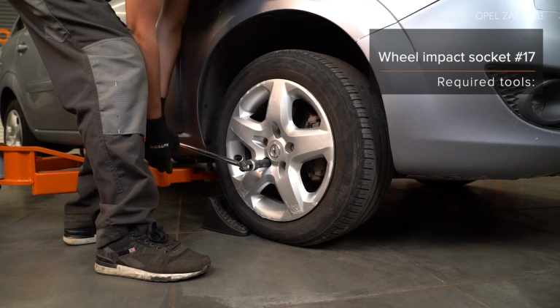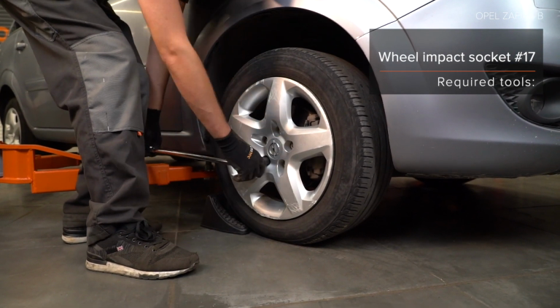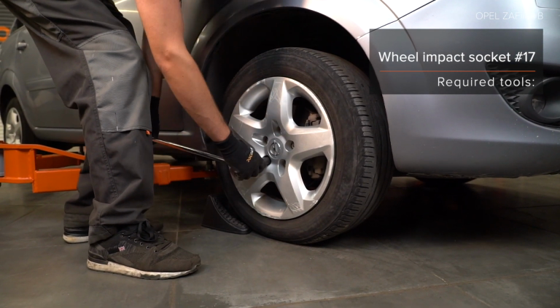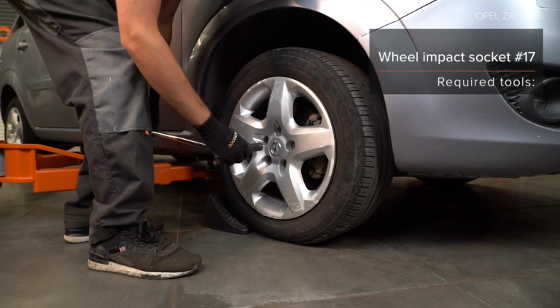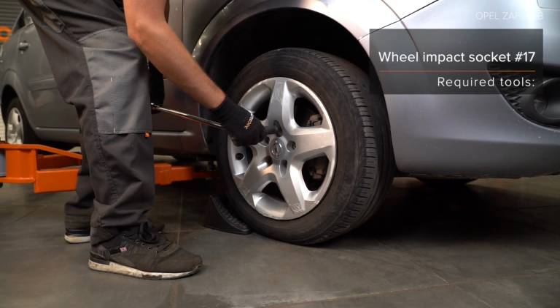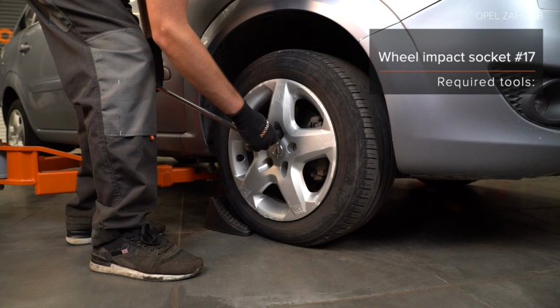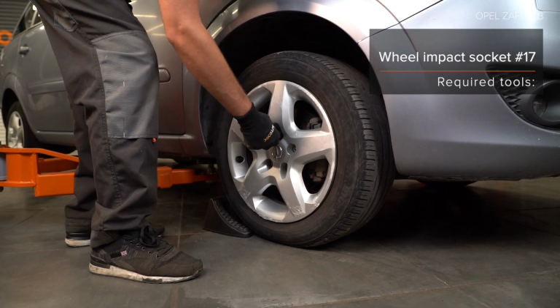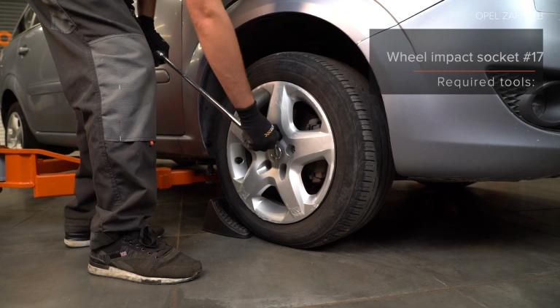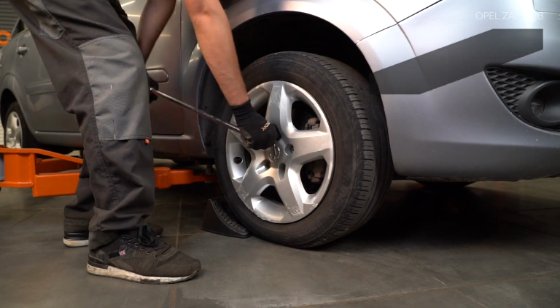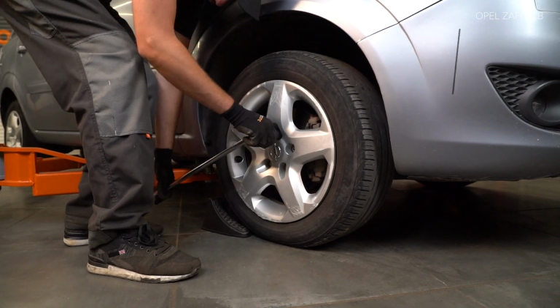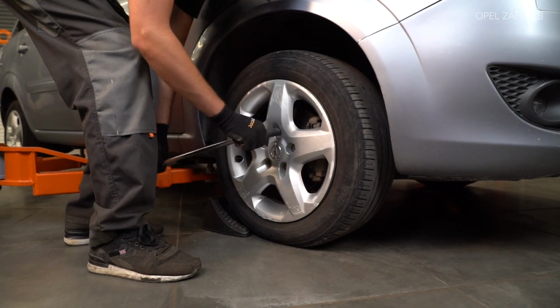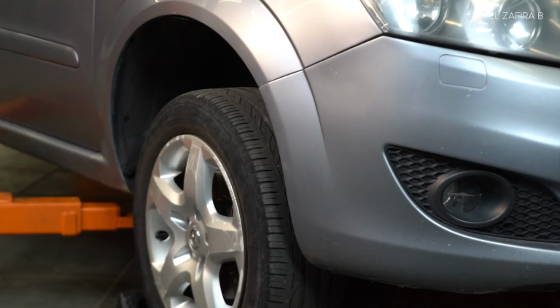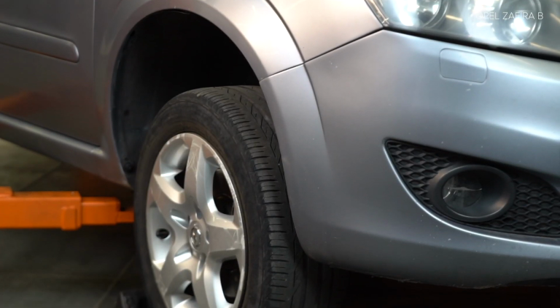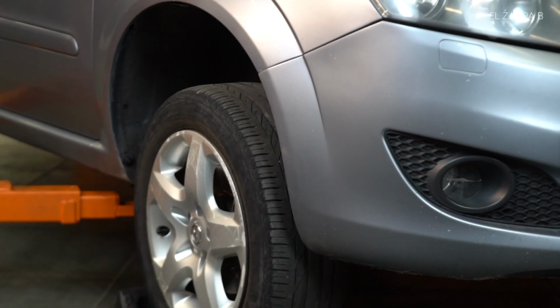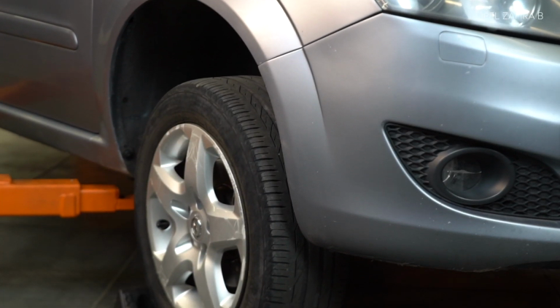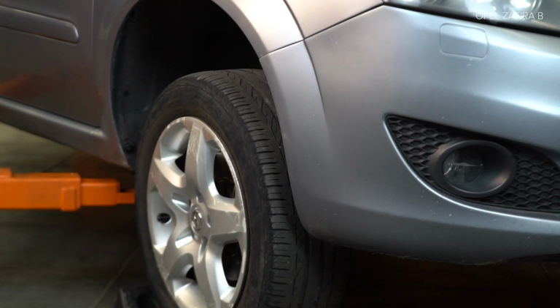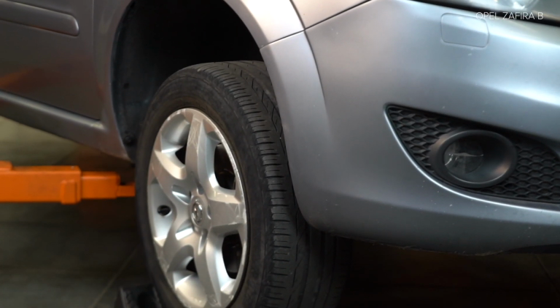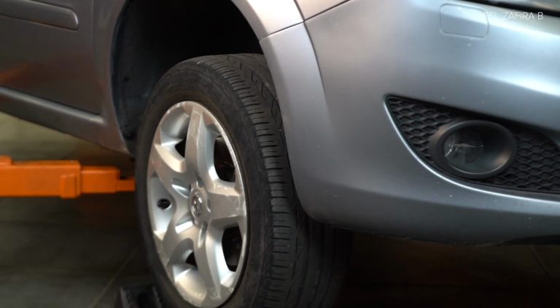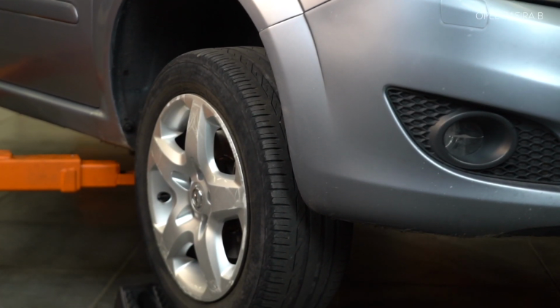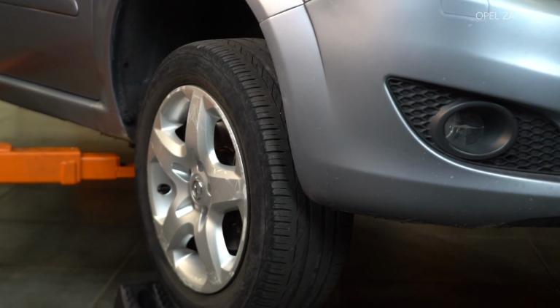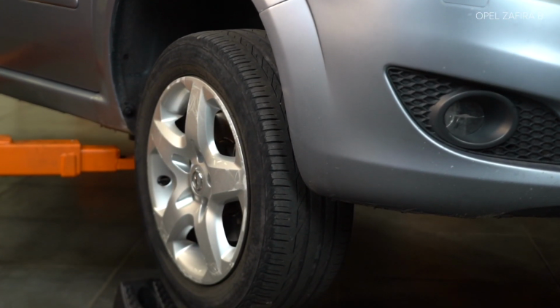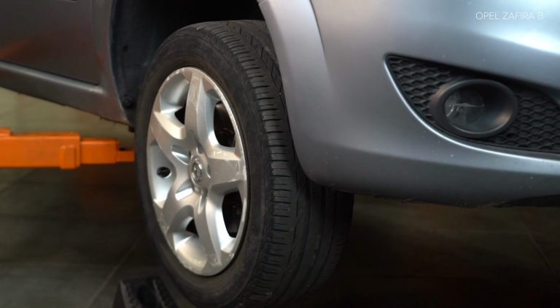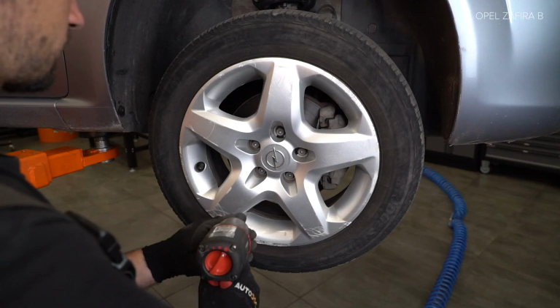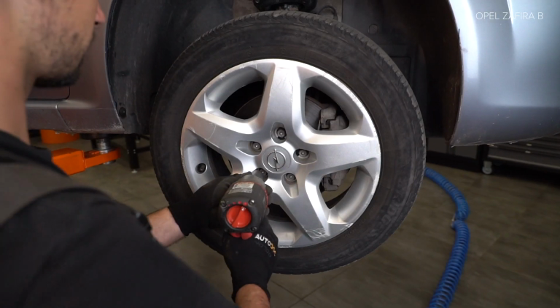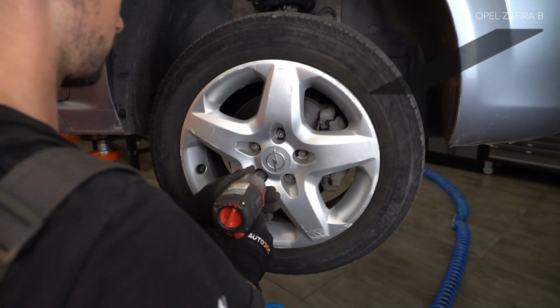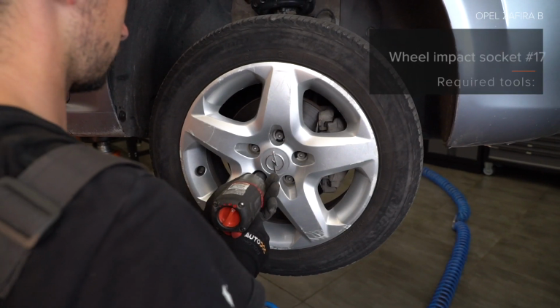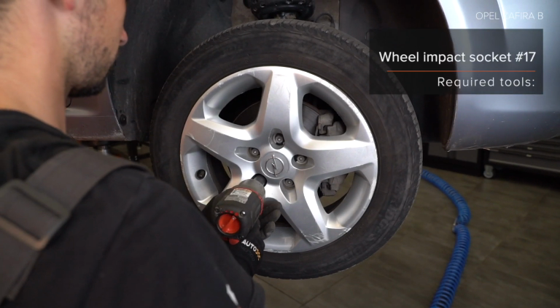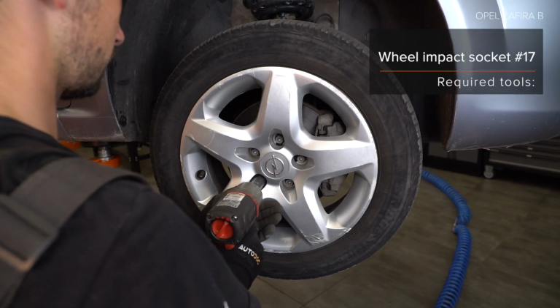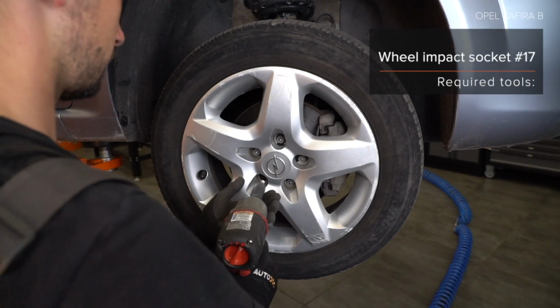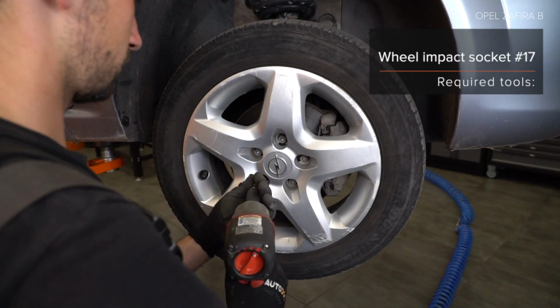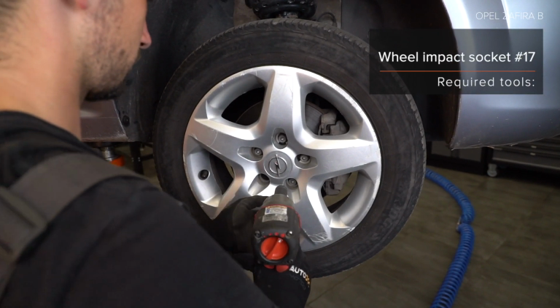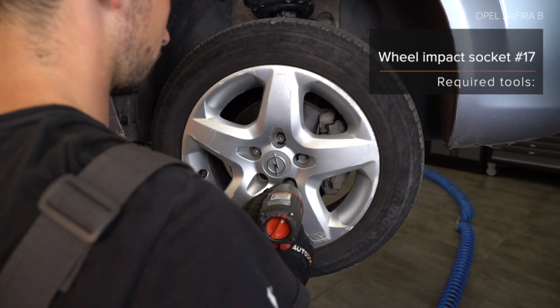Step 3: Unscrew the wheel bolts. AUTODOC recommends using the appropriate tool. Step 3: Unscrew the upper brake mount and wheel bolts. AUTODOC recommends the proper technique to tighten.